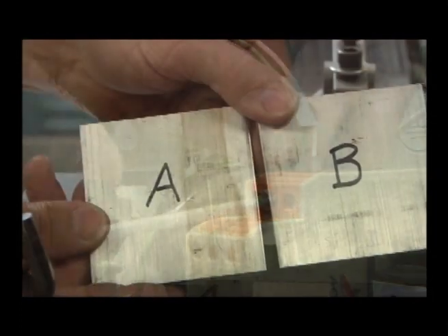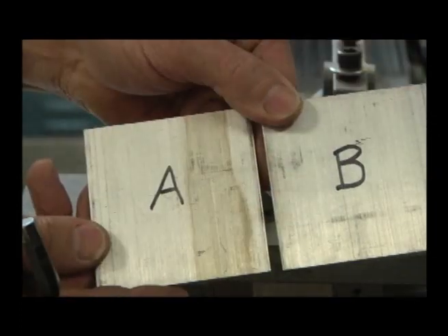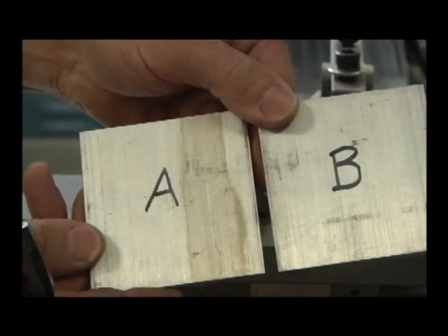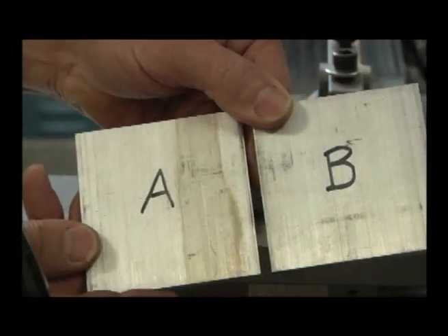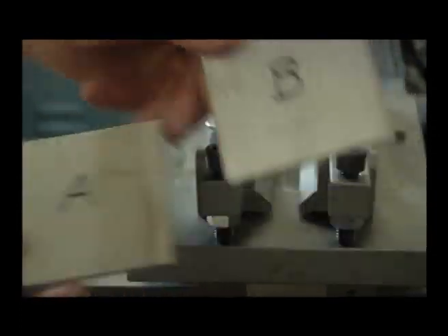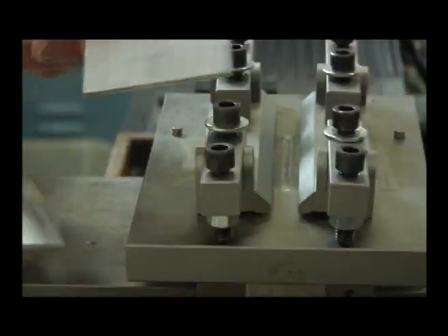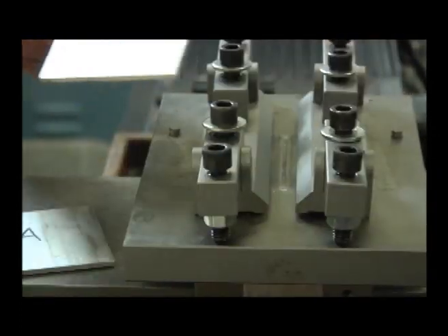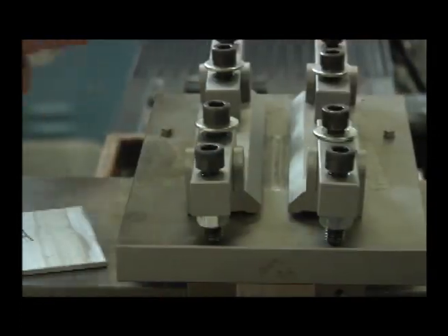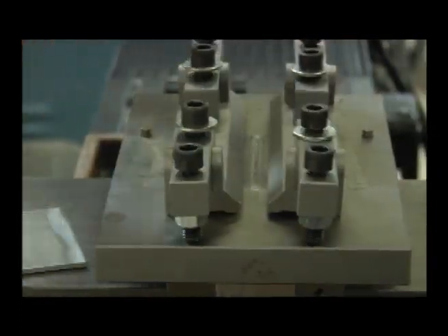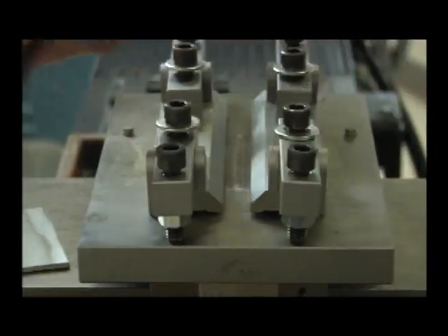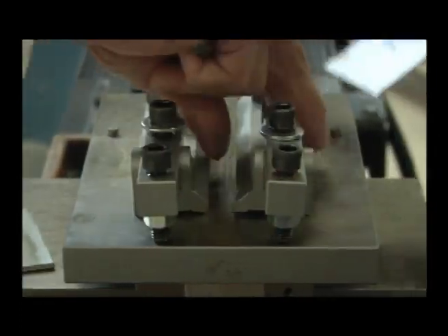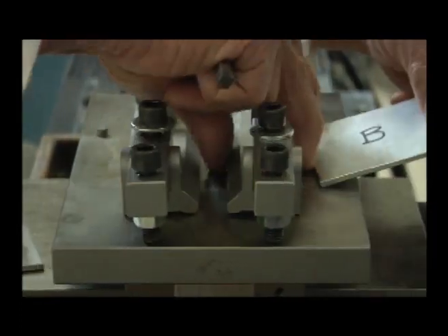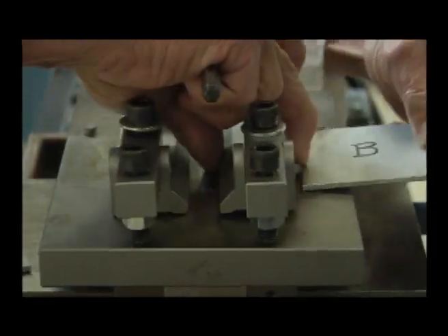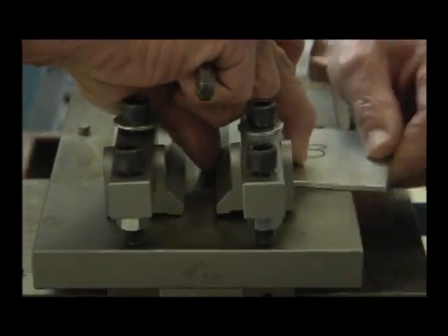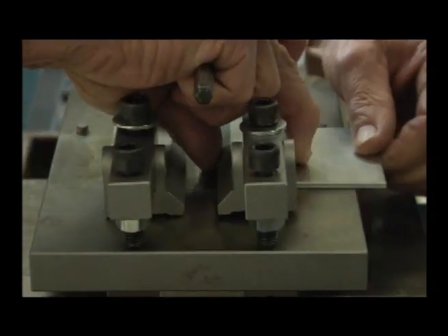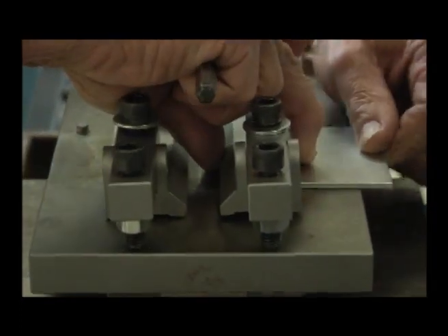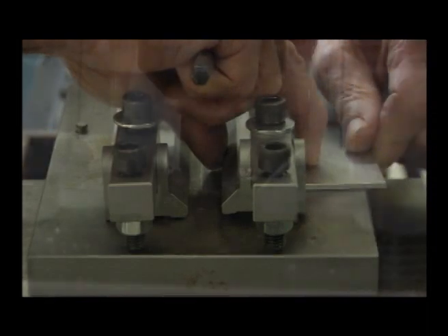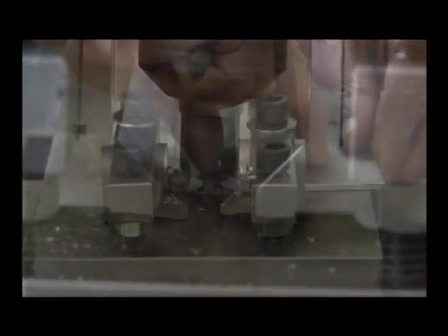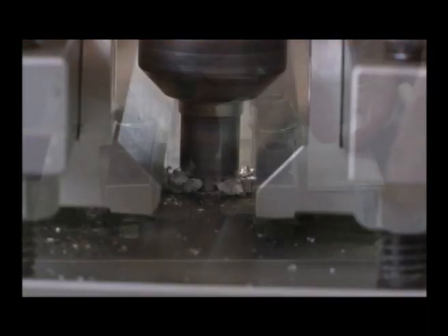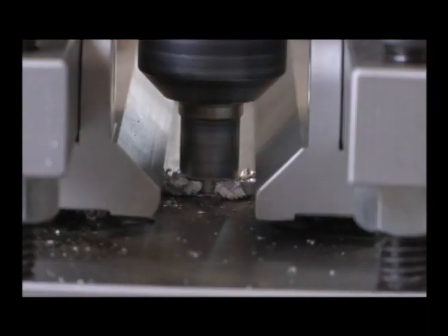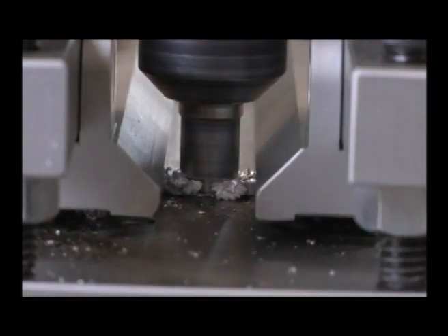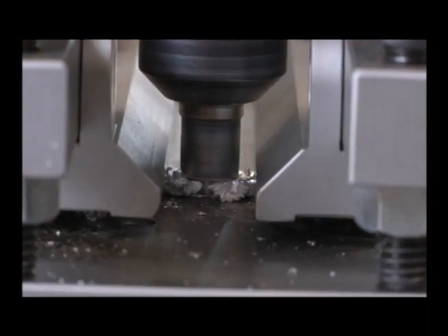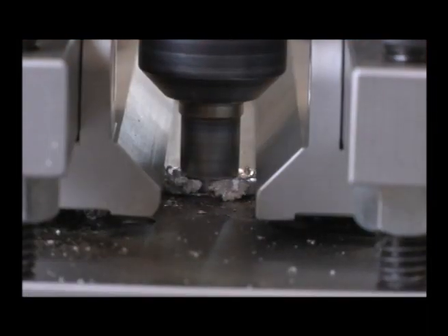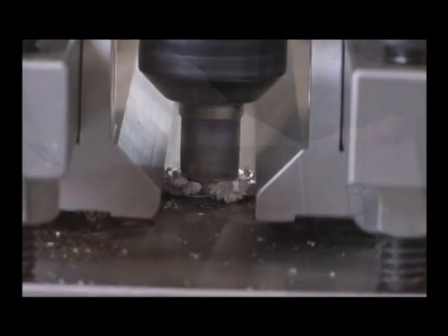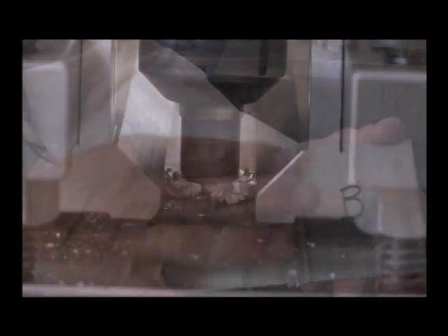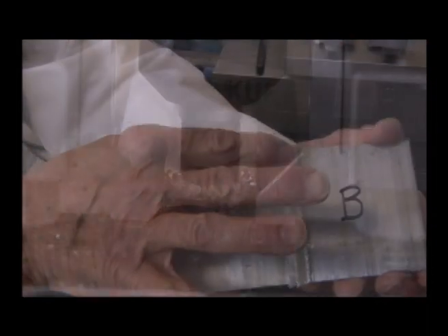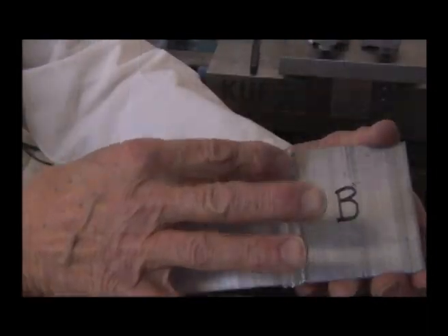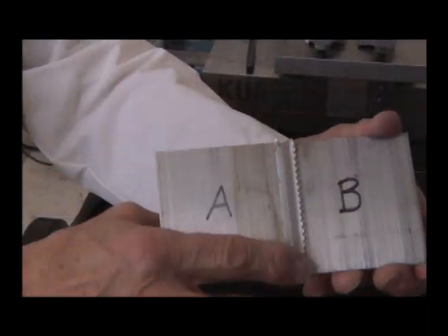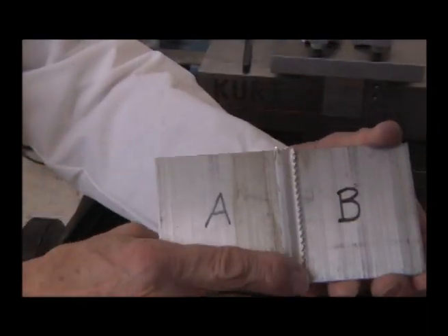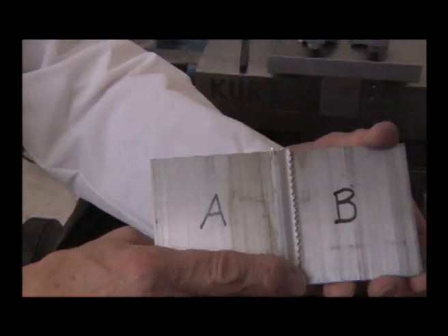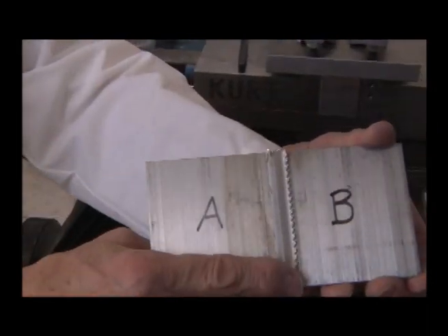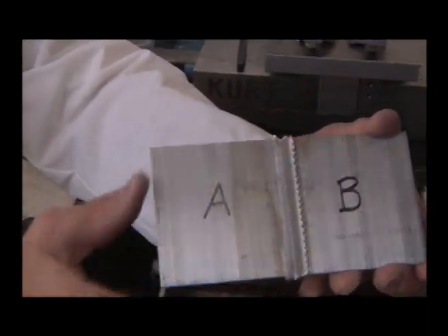We utilize creative work-holding and cutting methodology, including material nesting, volumetric metal removal, and unattended machining to drive cost out of products.